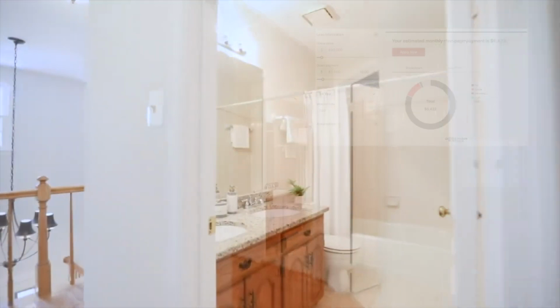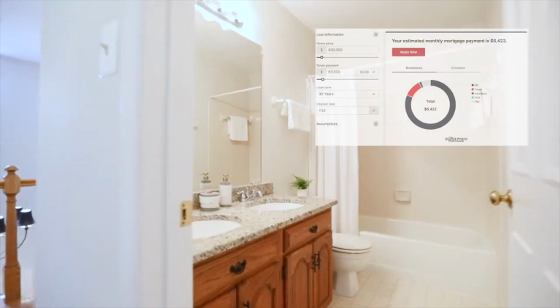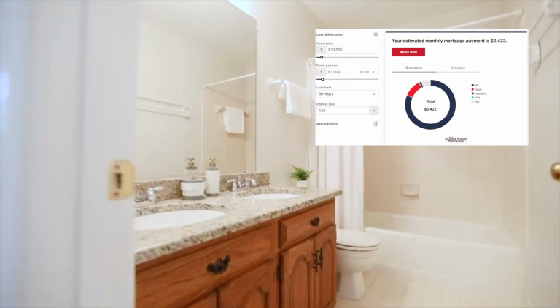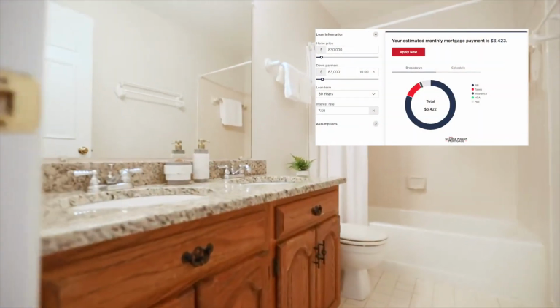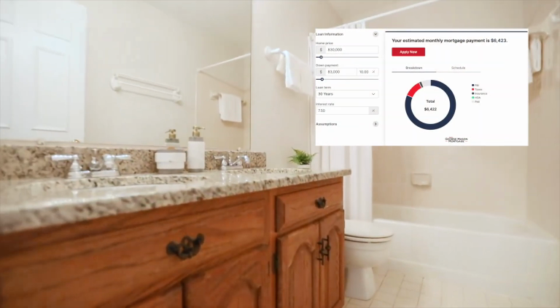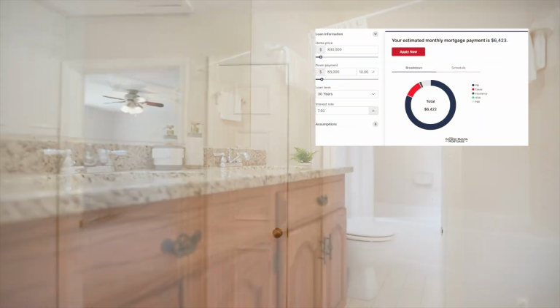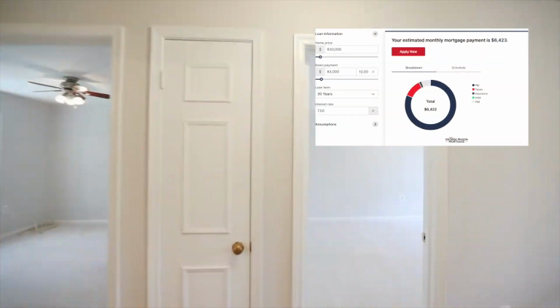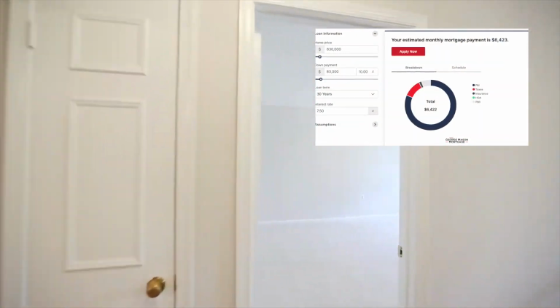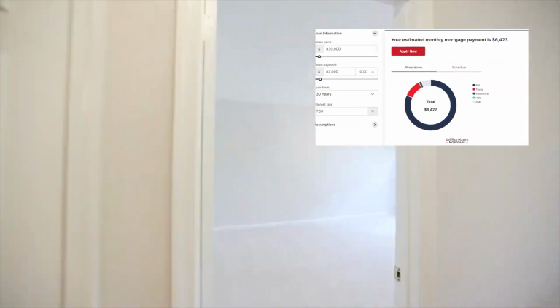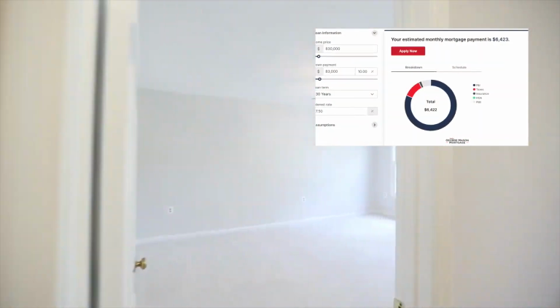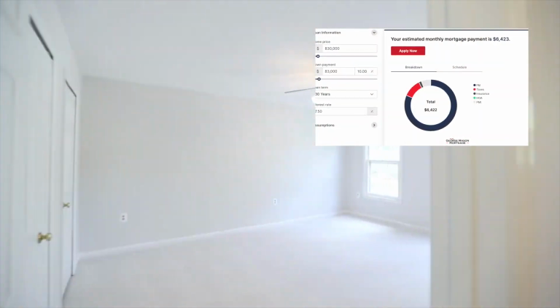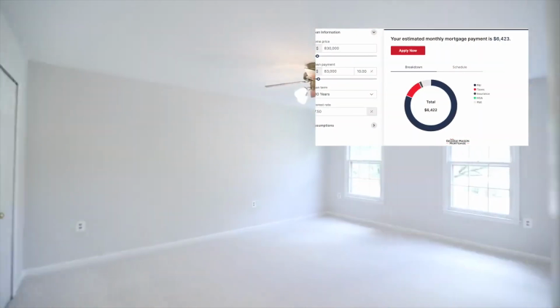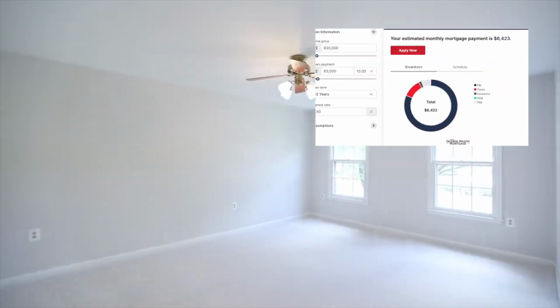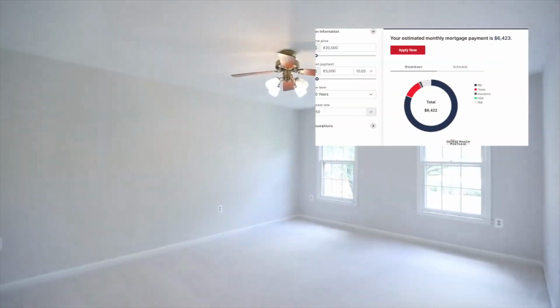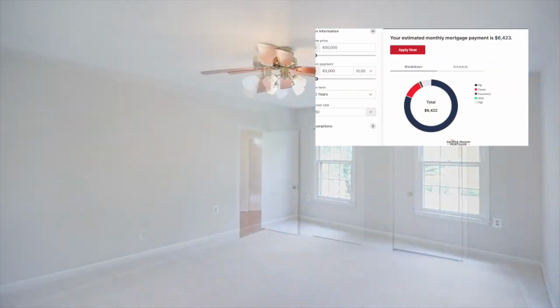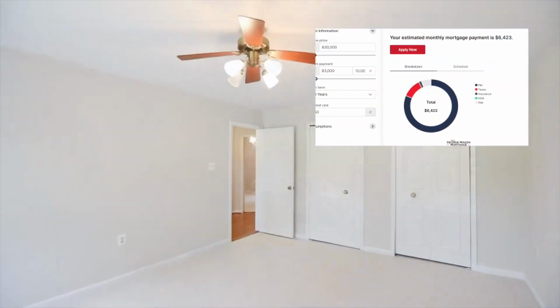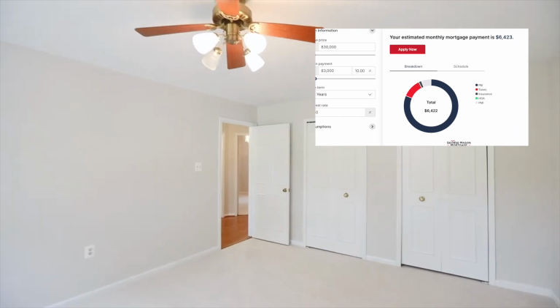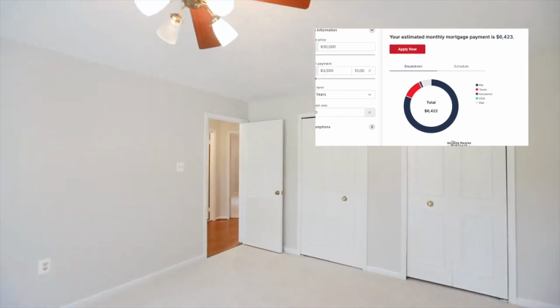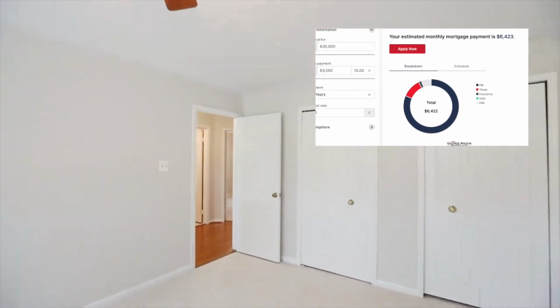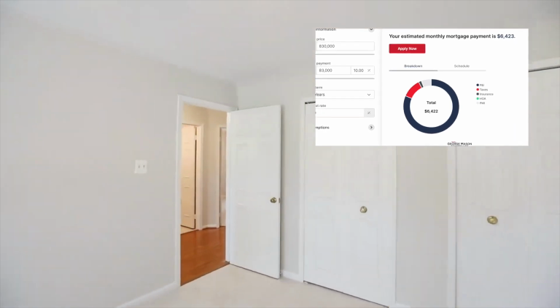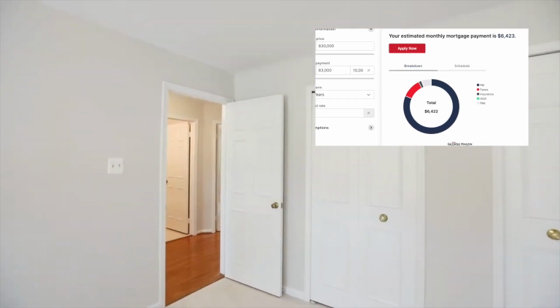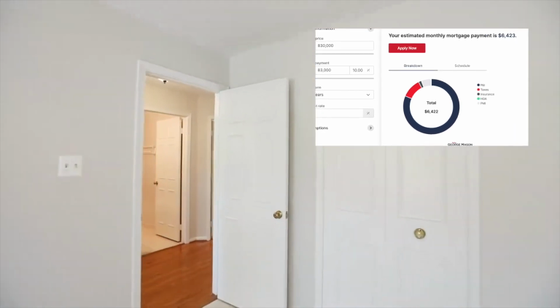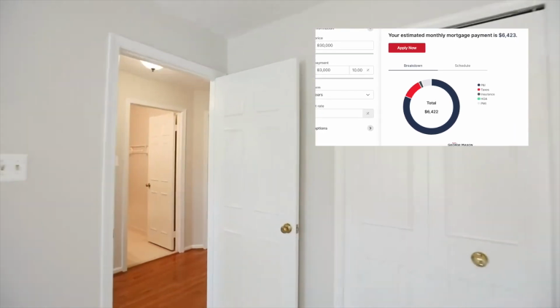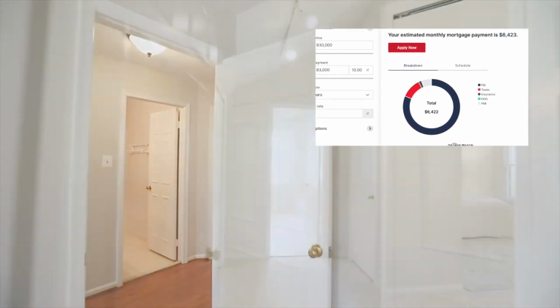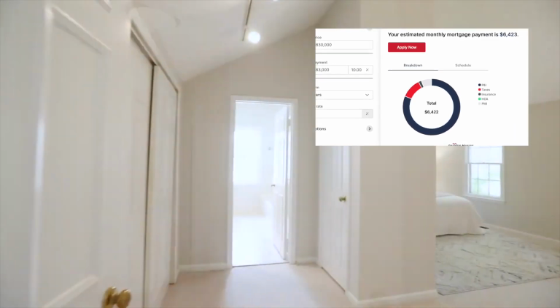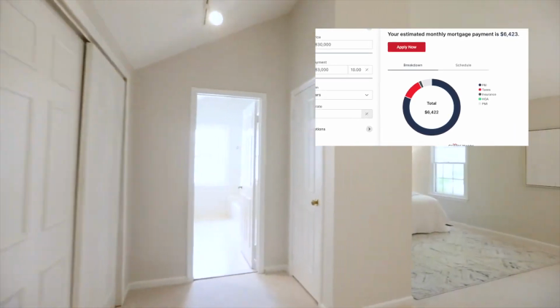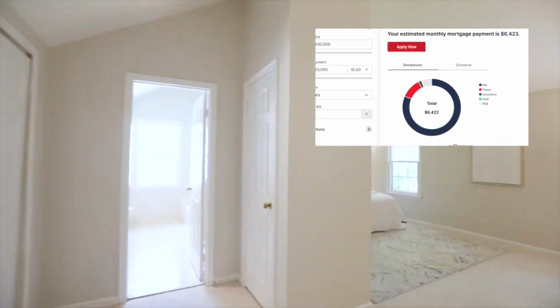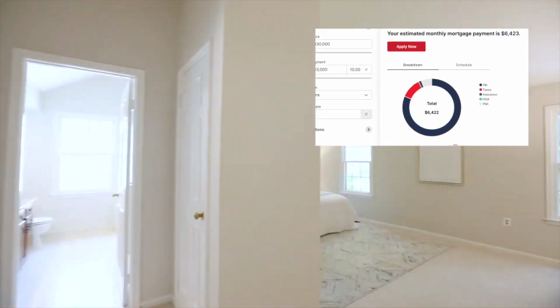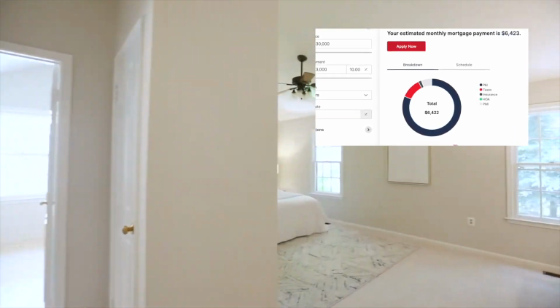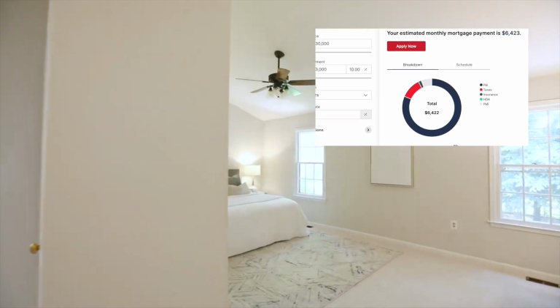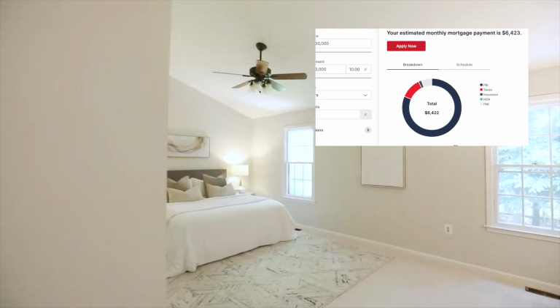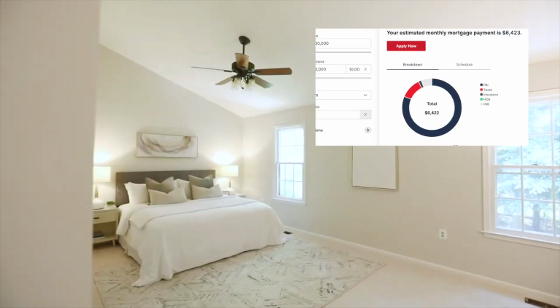With 10% down, your down payment would be $83,000 and your monthly mortgage payment would be $6,243.